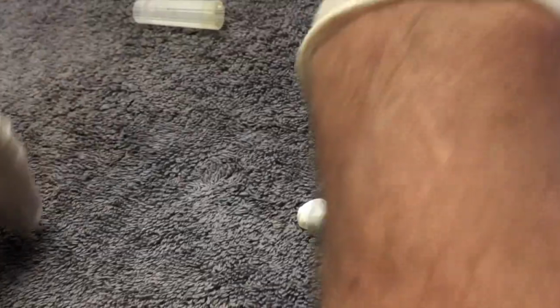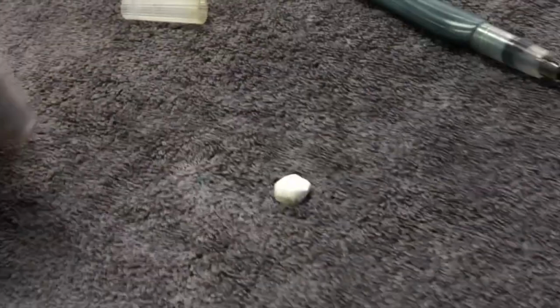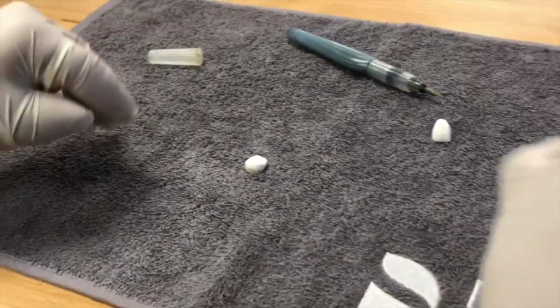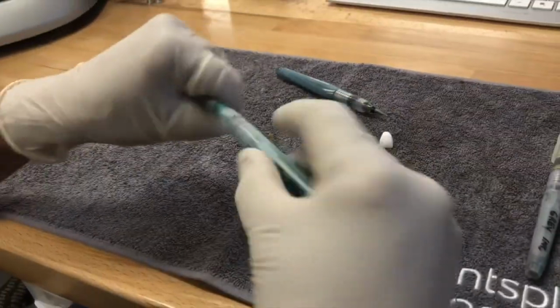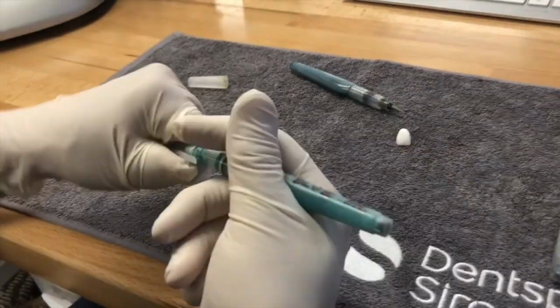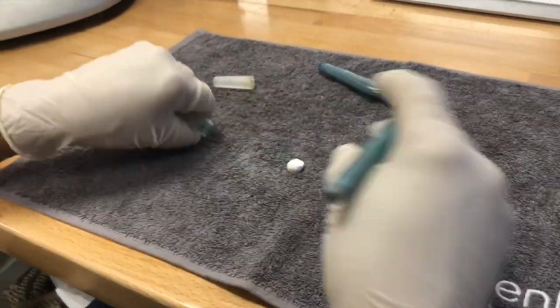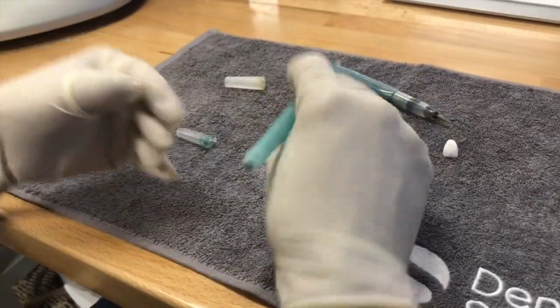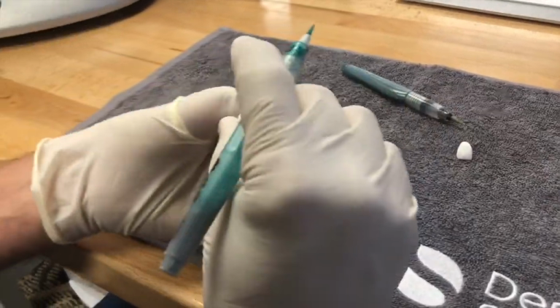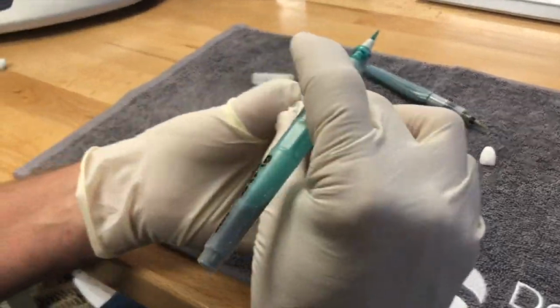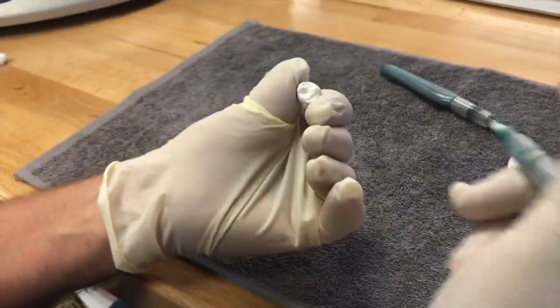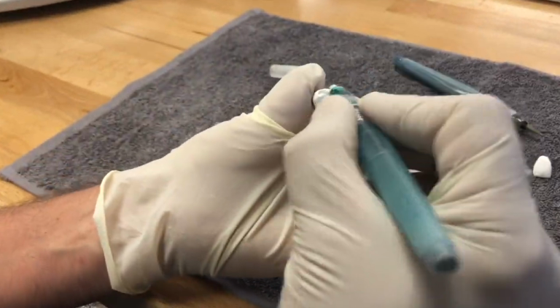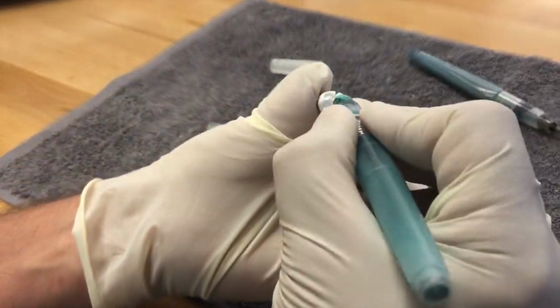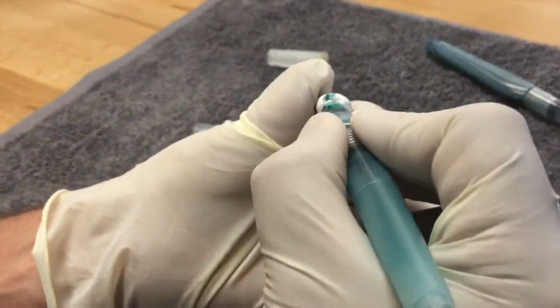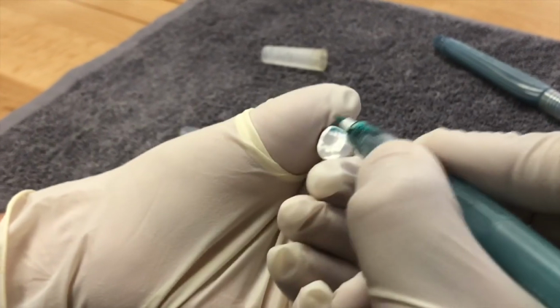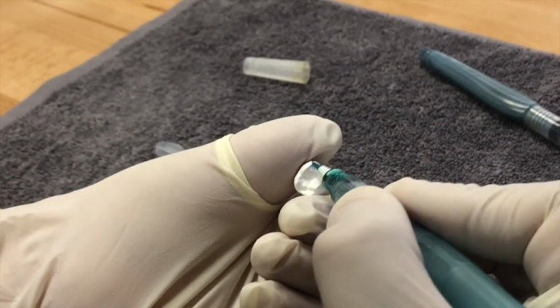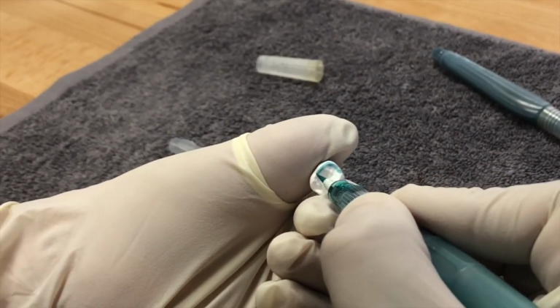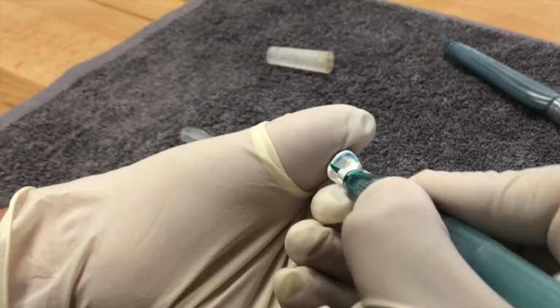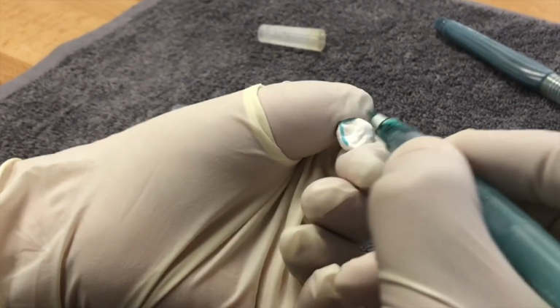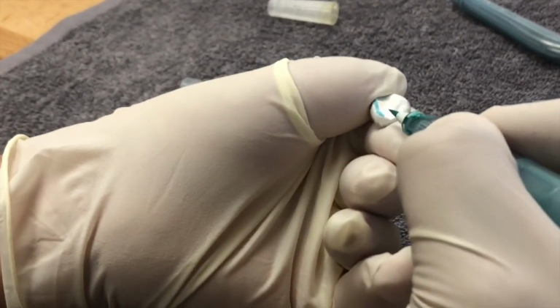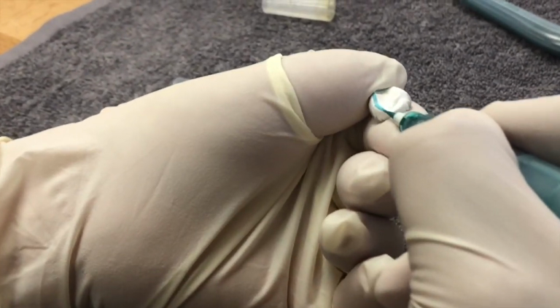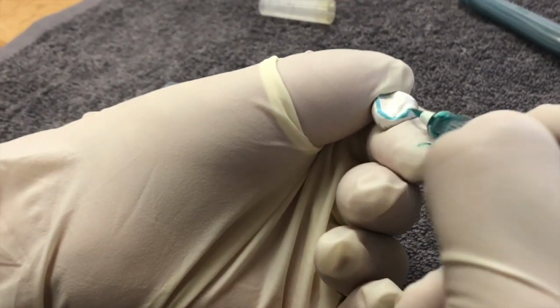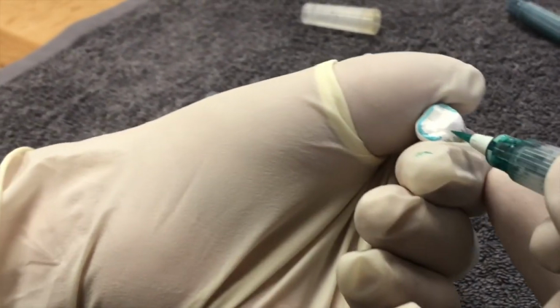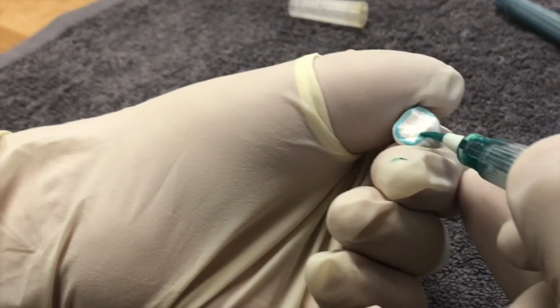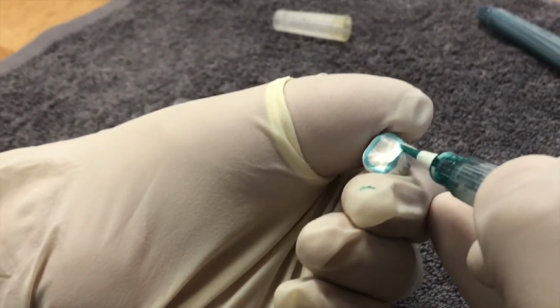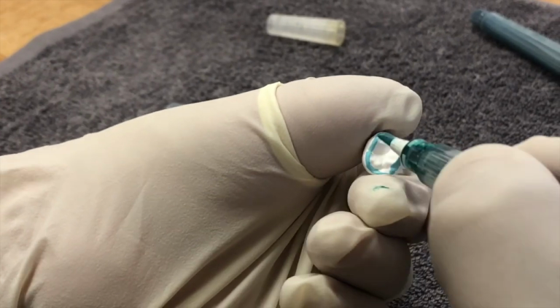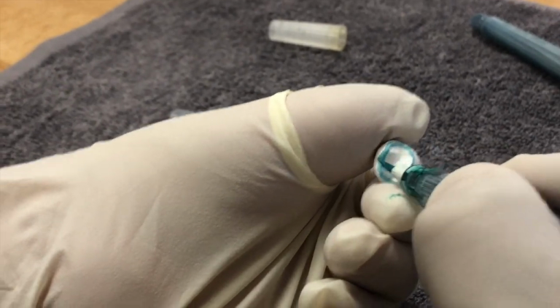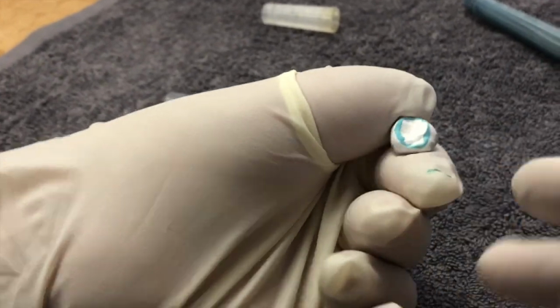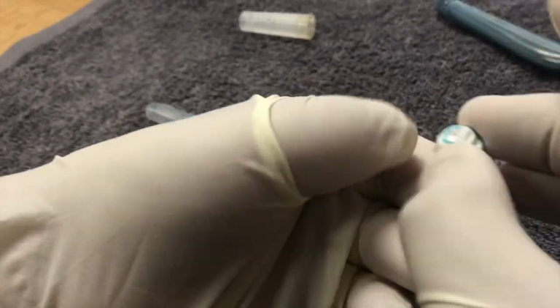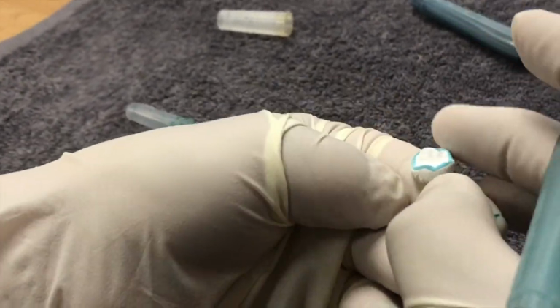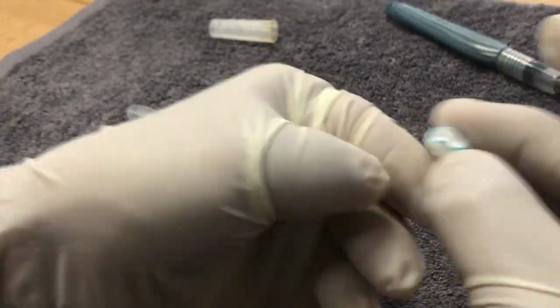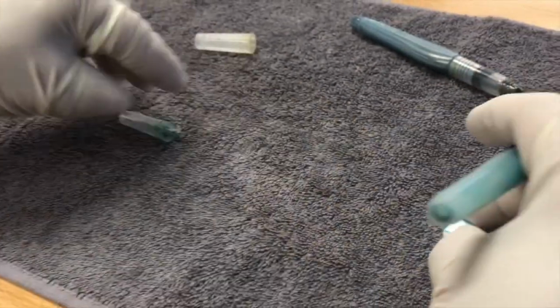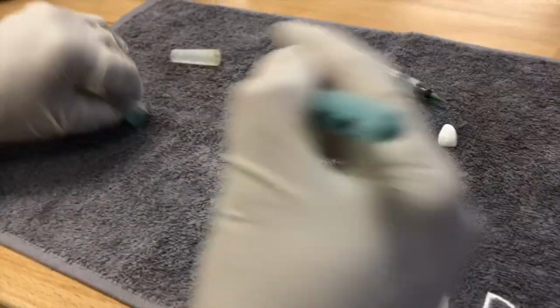Then we'll pick up our blue incisal first. You go over the marginal ridges, up and over the cusp tips, over the marginal ridges on the other side, and back over here — just like that. One pass will do.